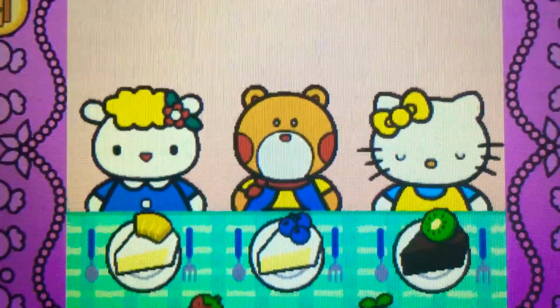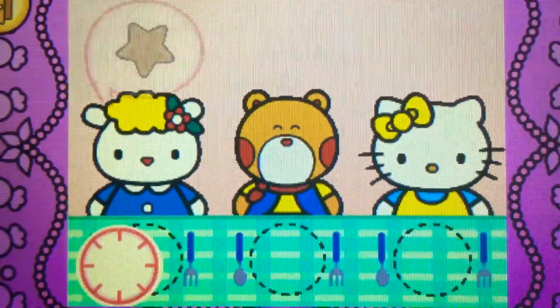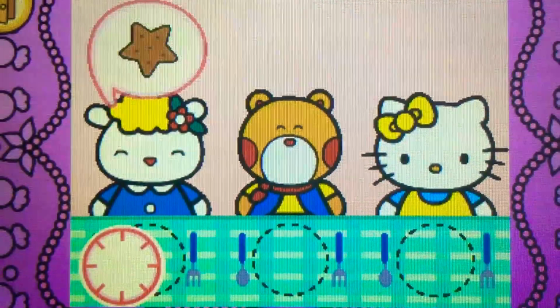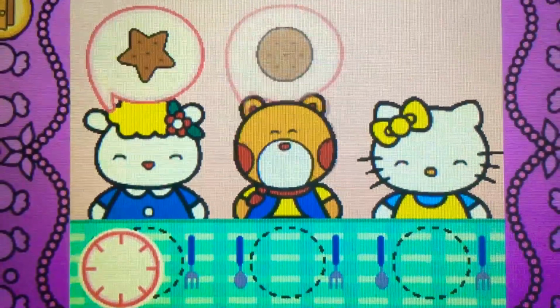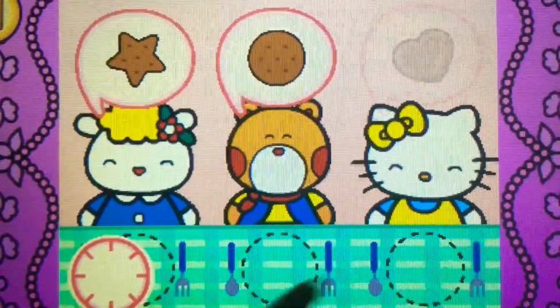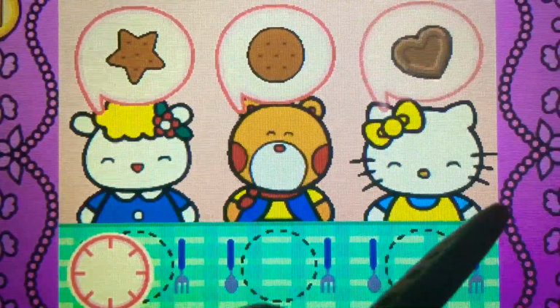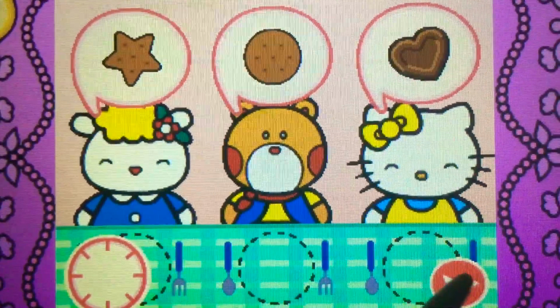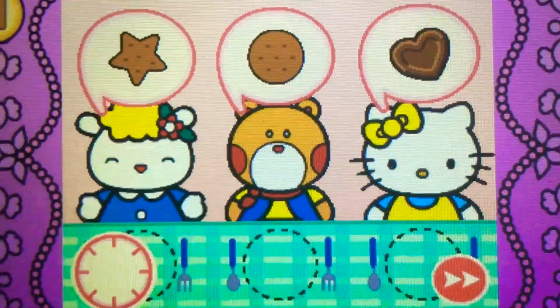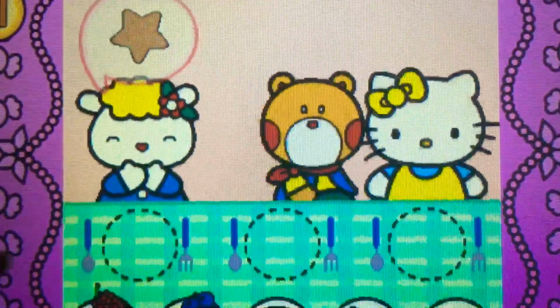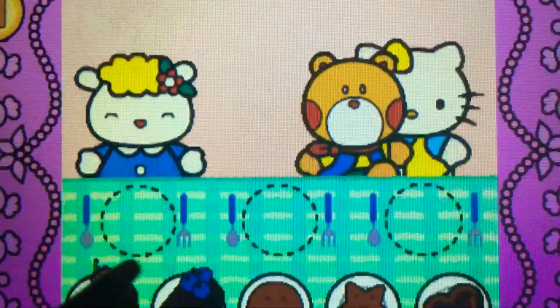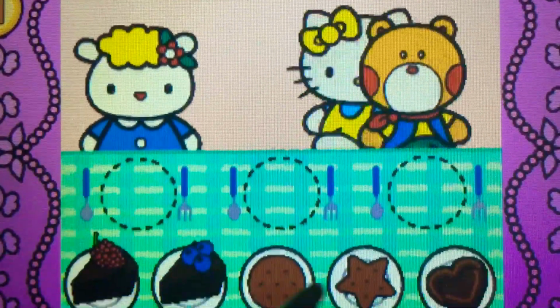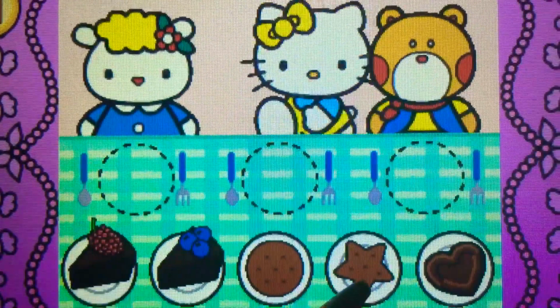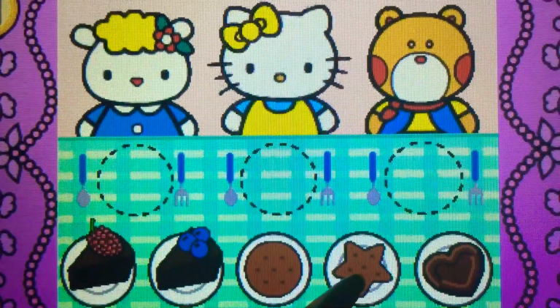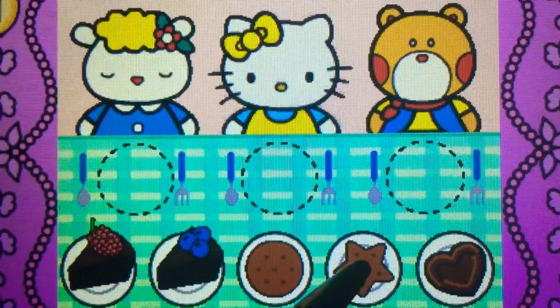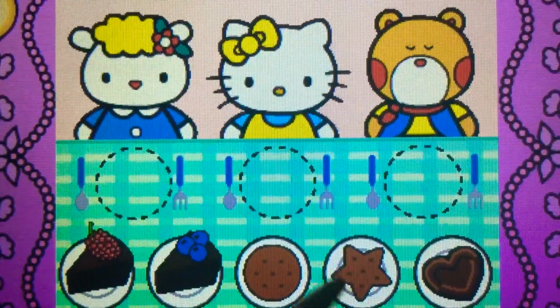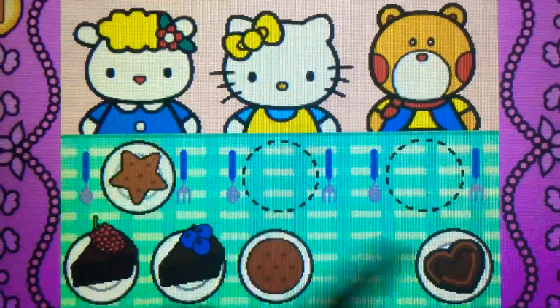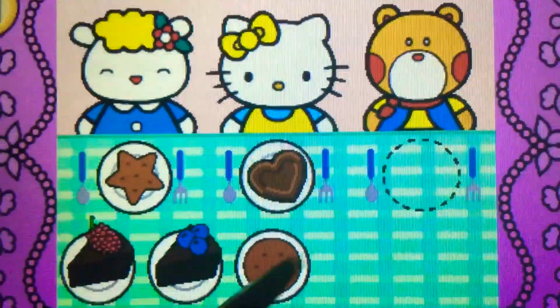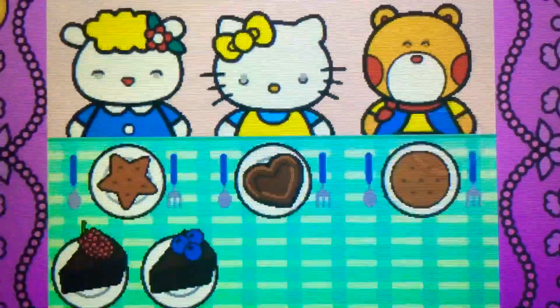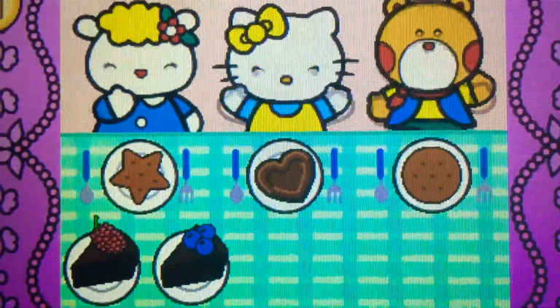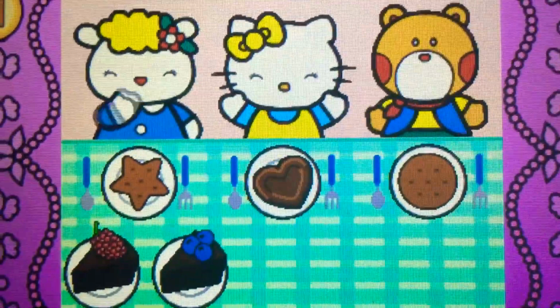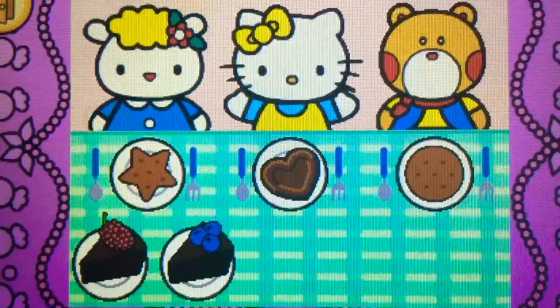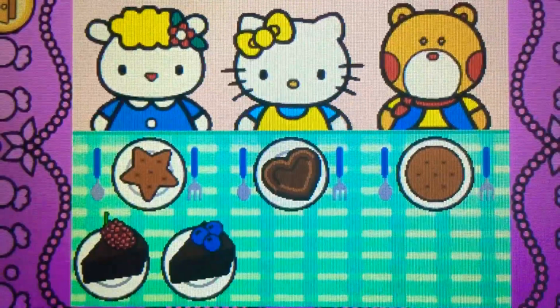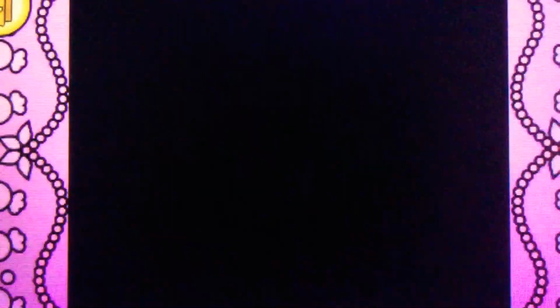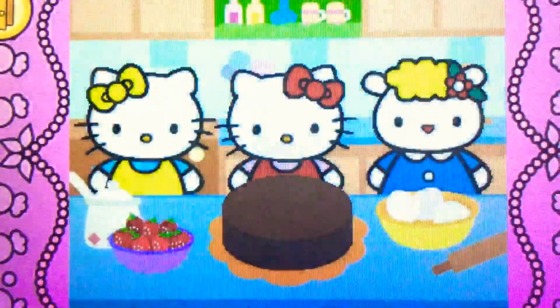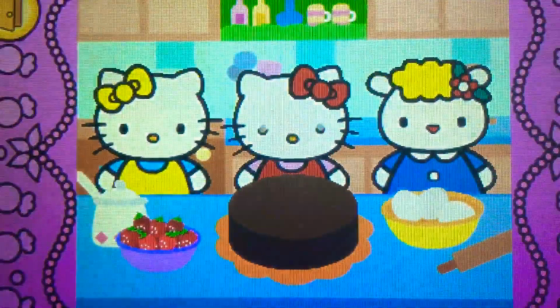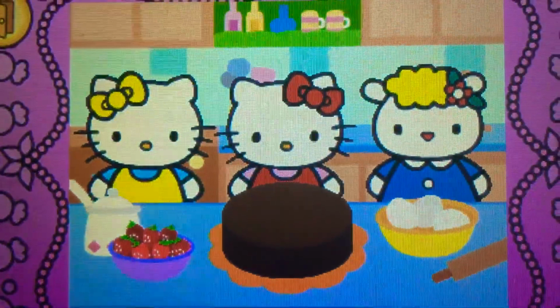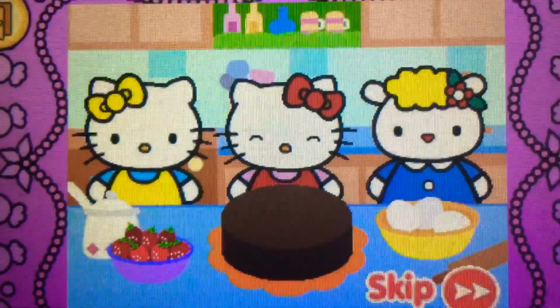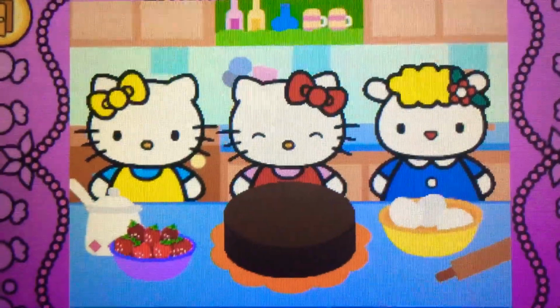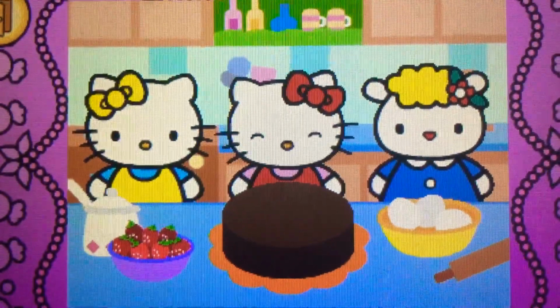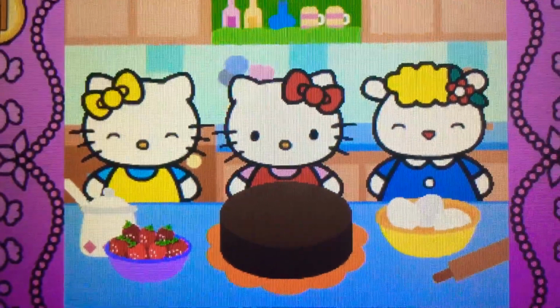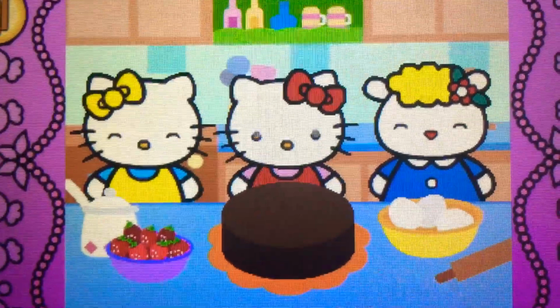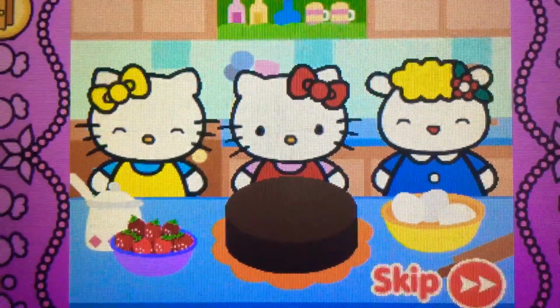Watch carefully. Remember what each guest wants before the time runs out. Drag the correct food or drink to each character. That's right. Yum. Hello Kitty and her friends think the food is delicious.